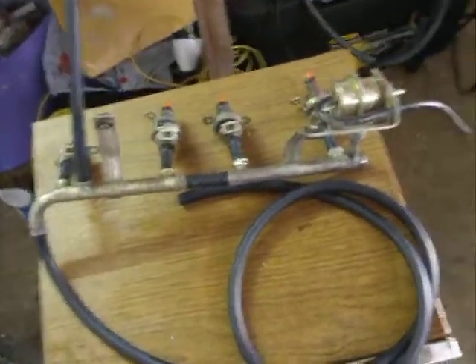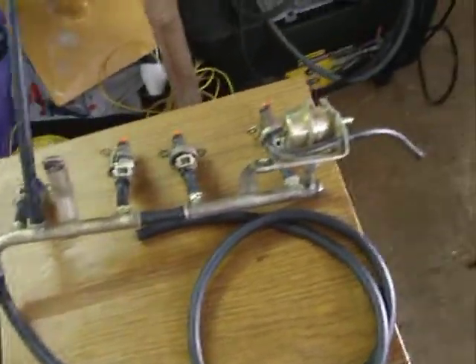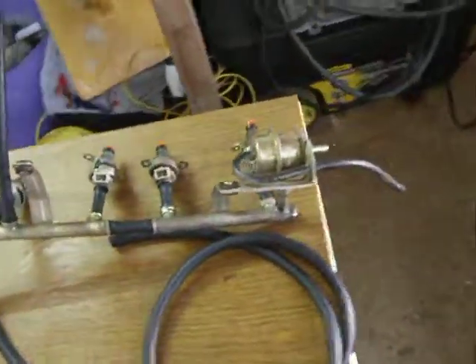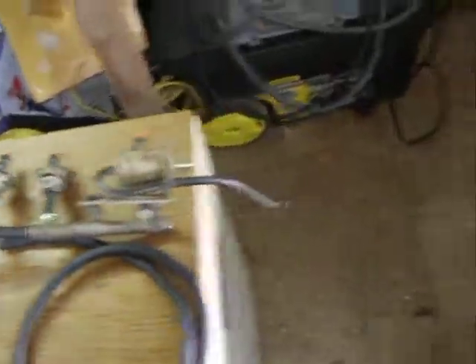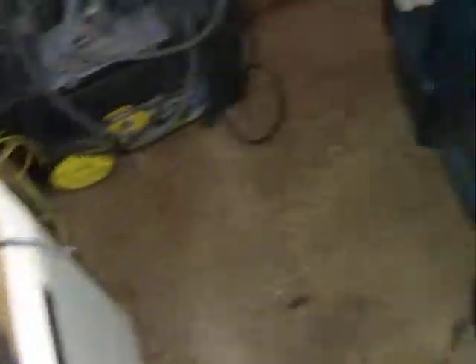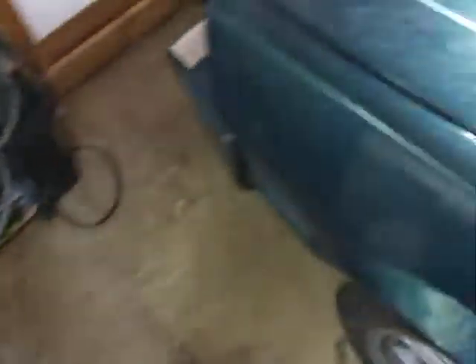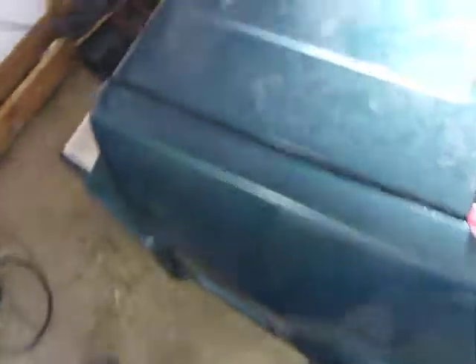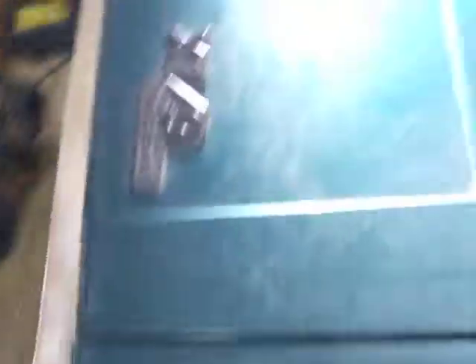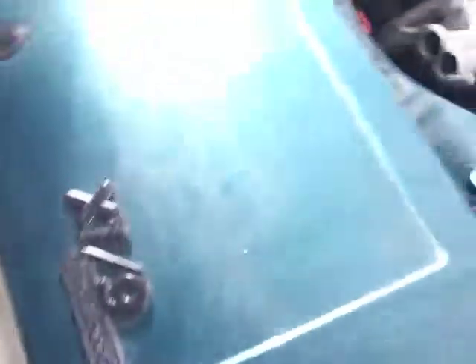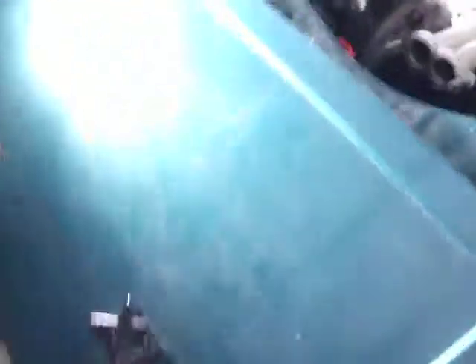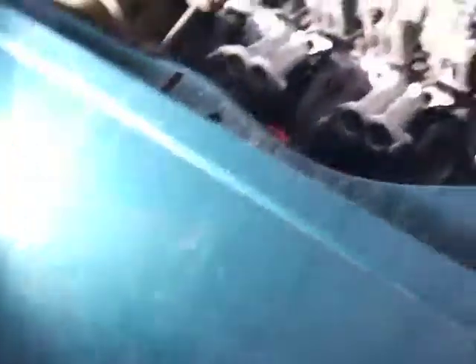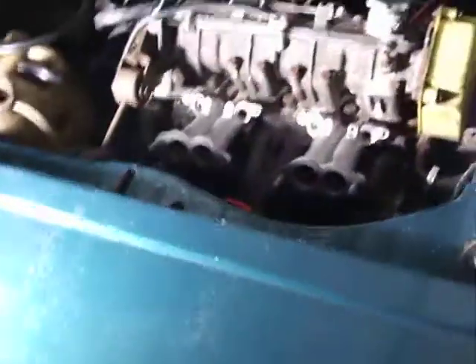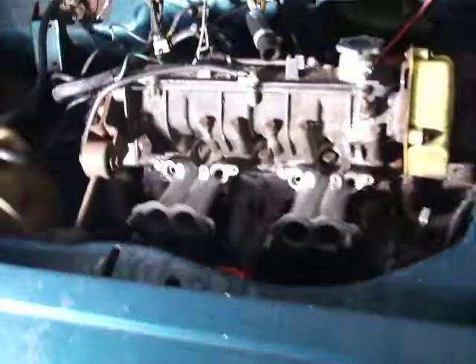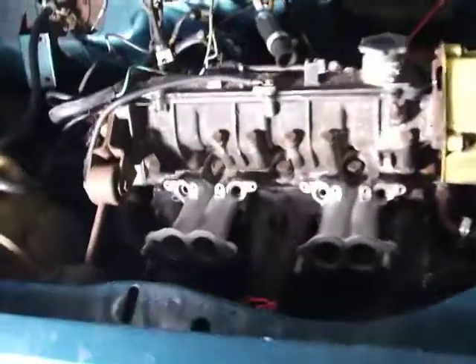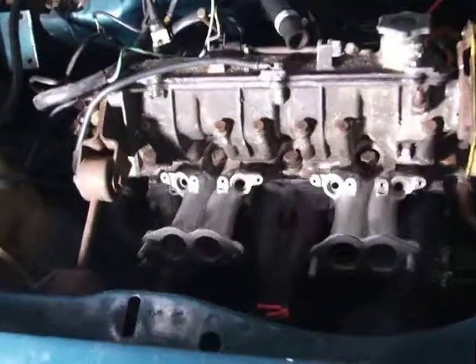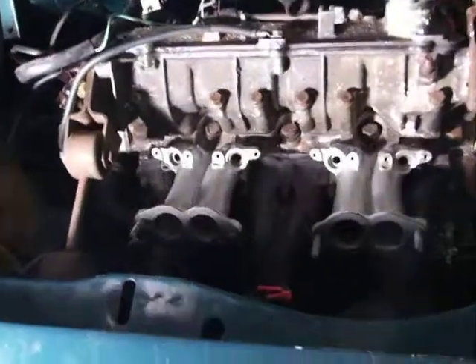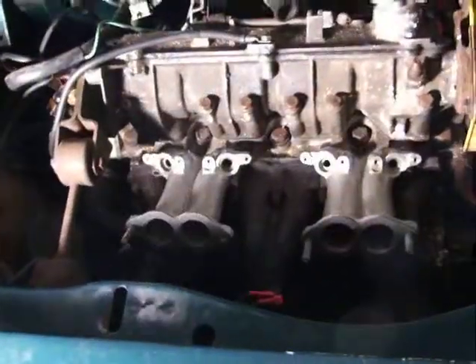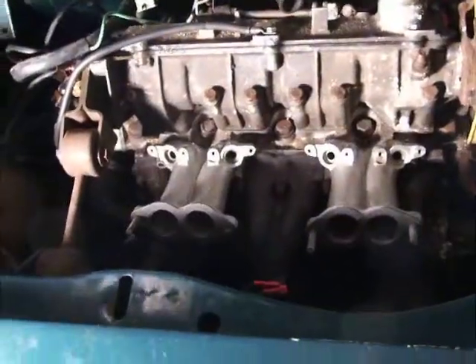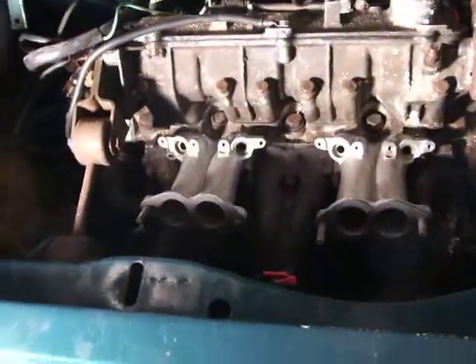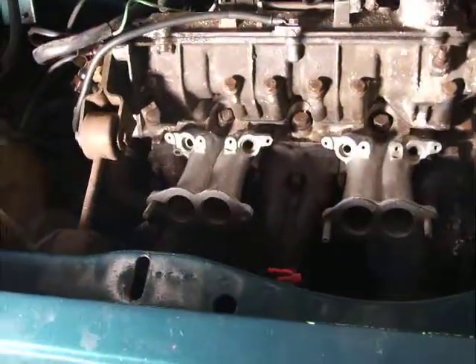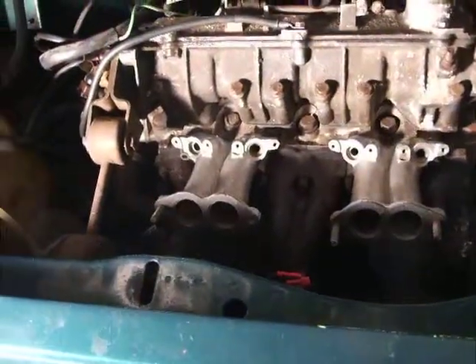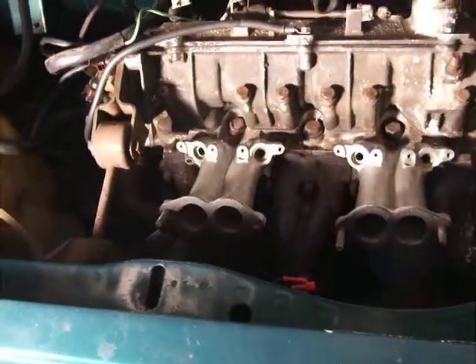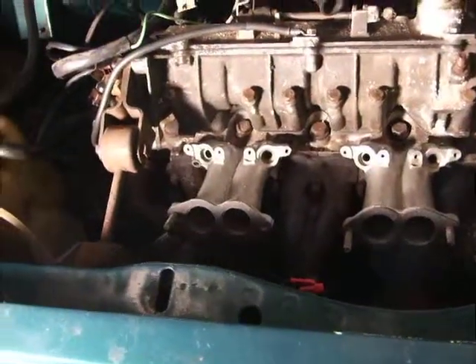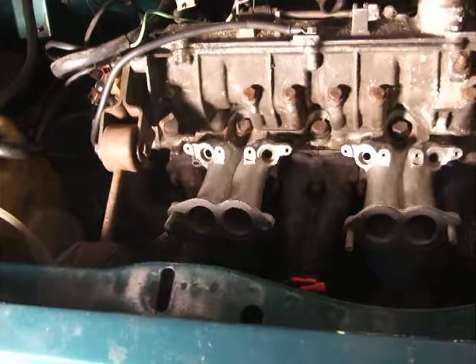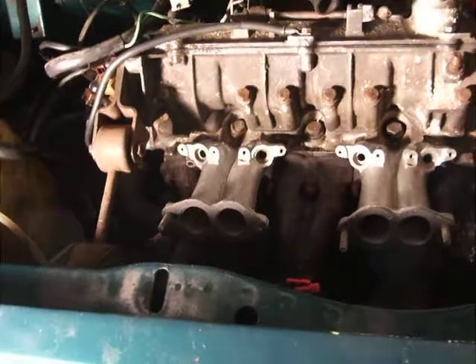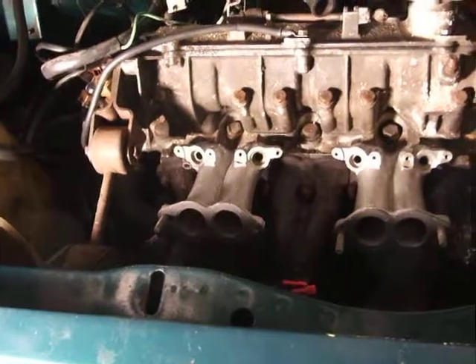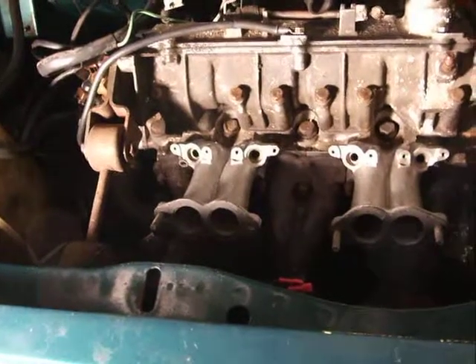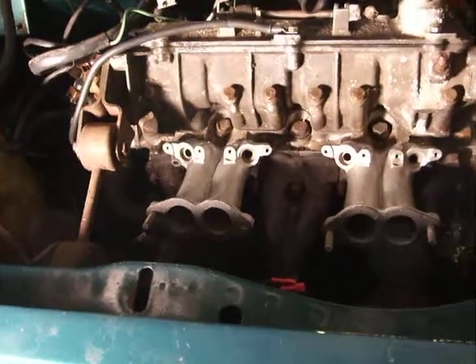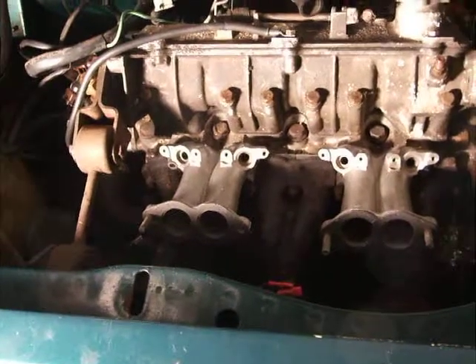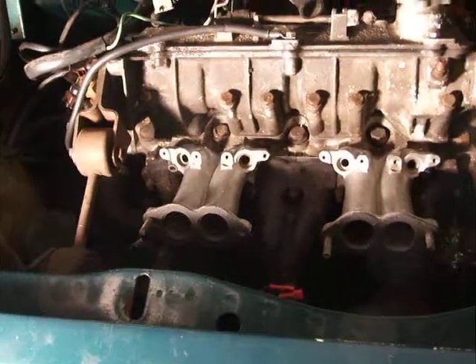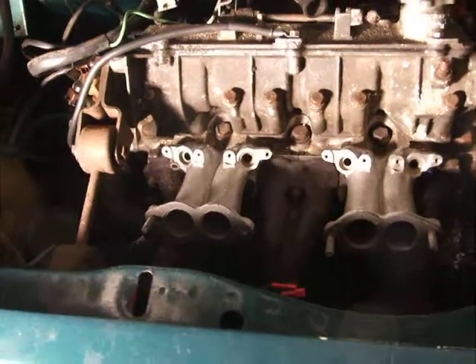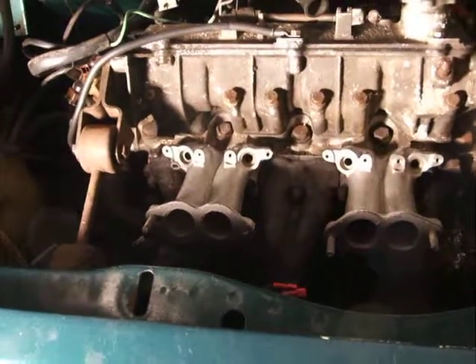So our next job is to get this lock and we're going to fit that into there. So here we go, and I'll update you in a minute.